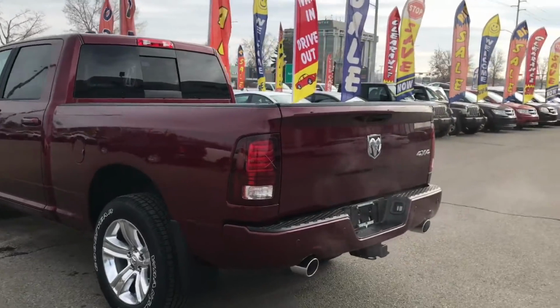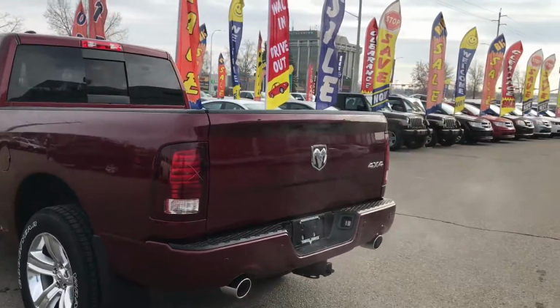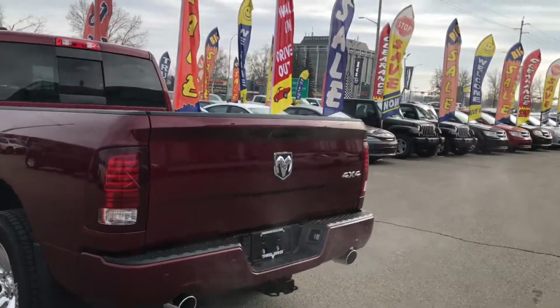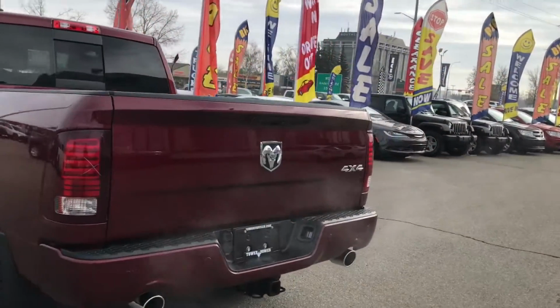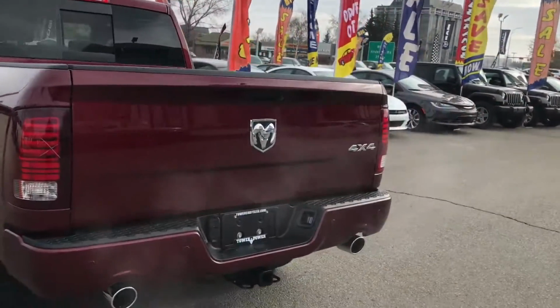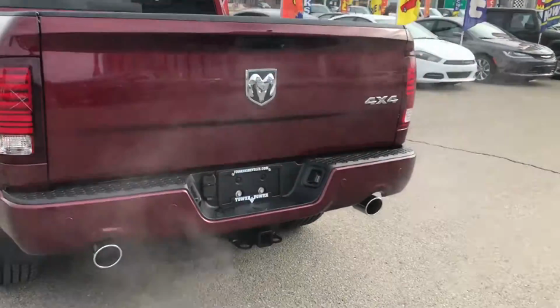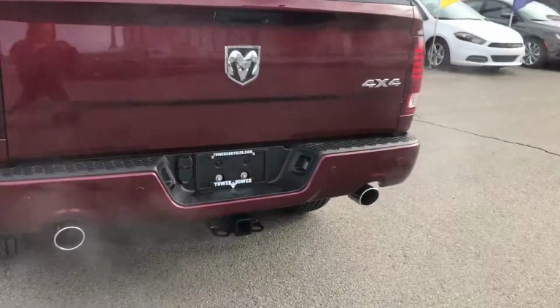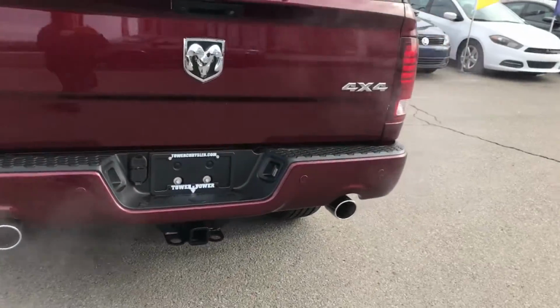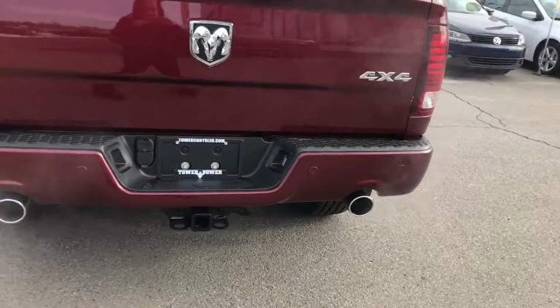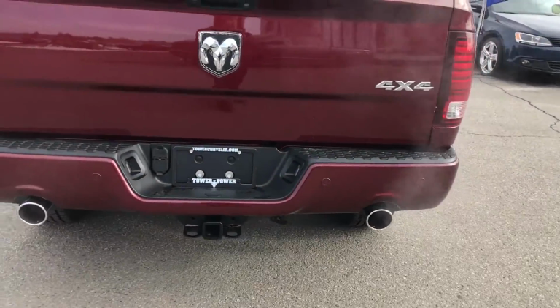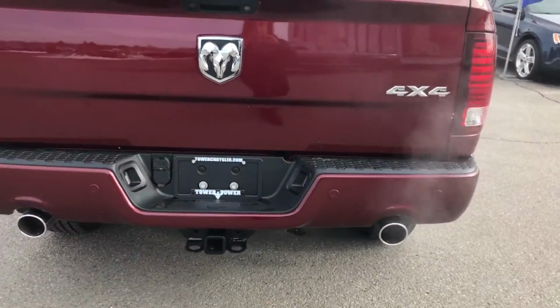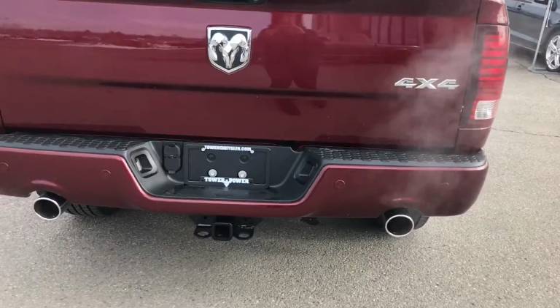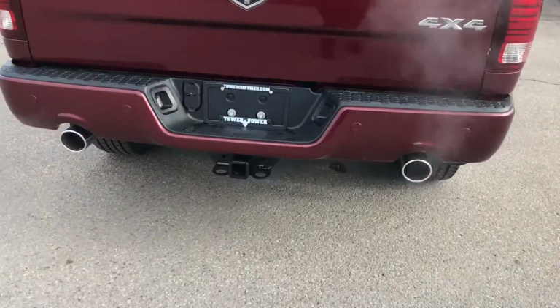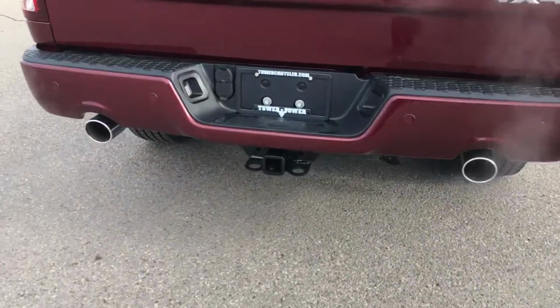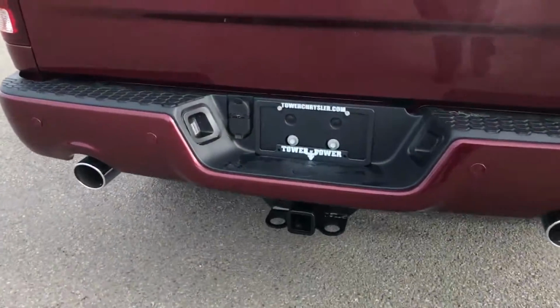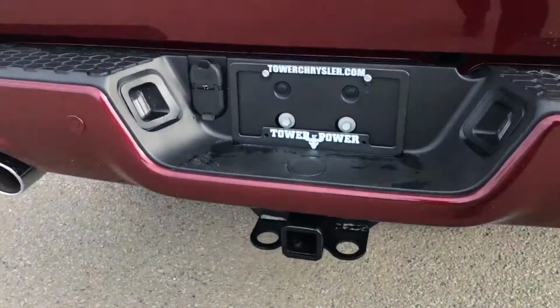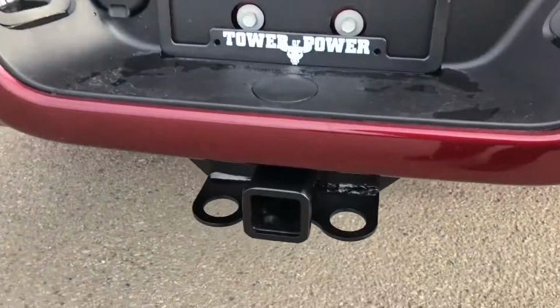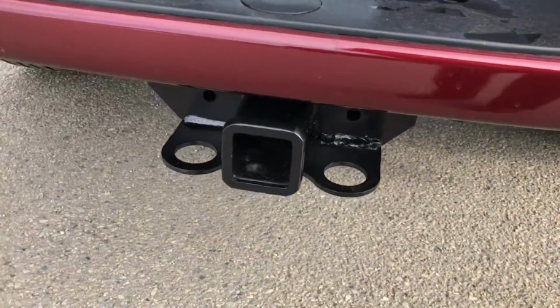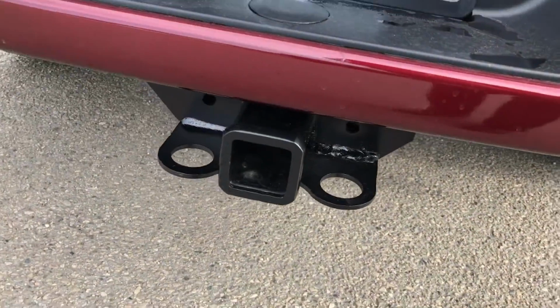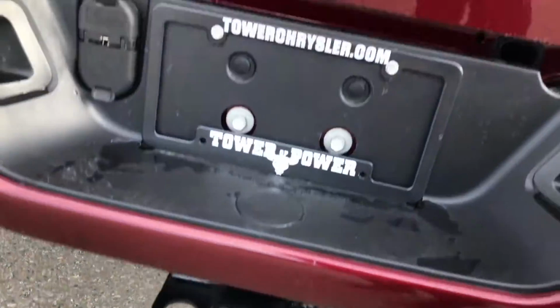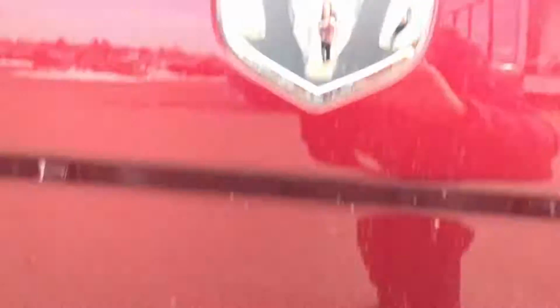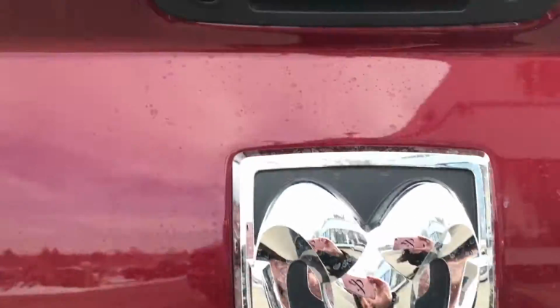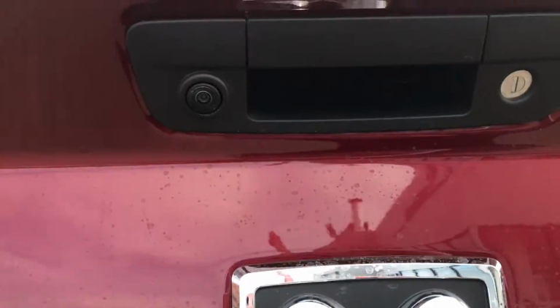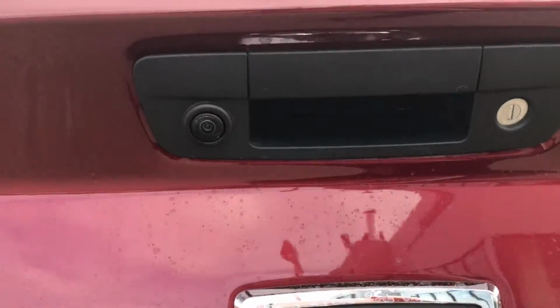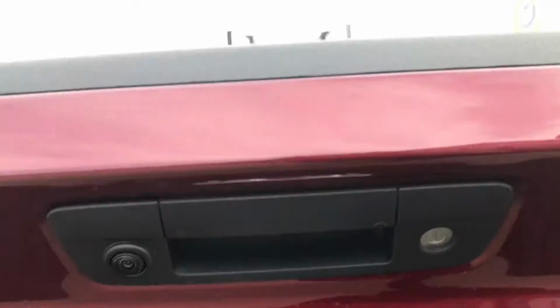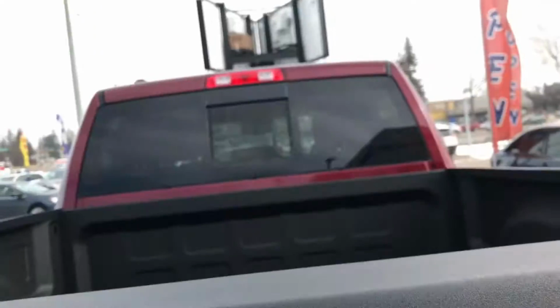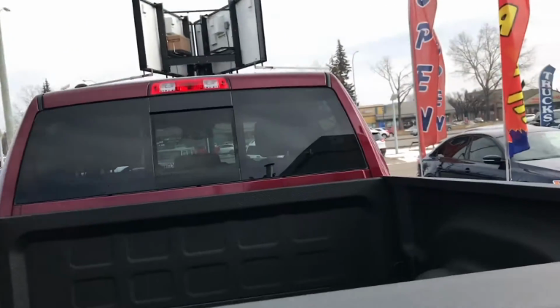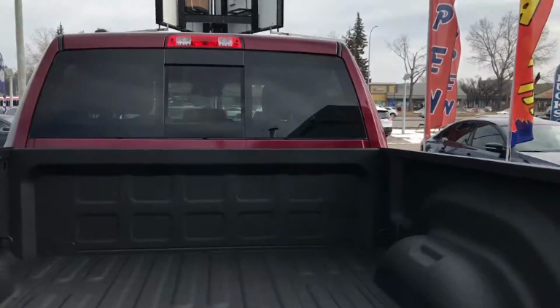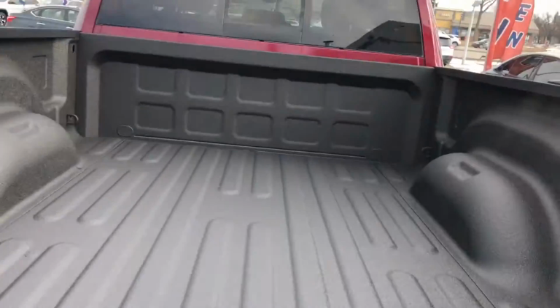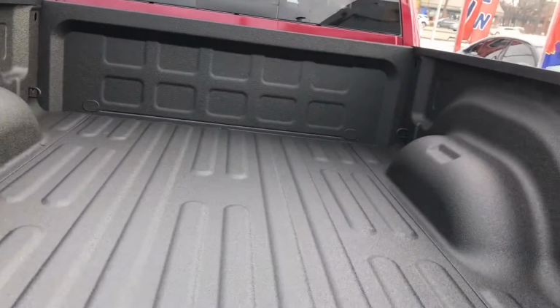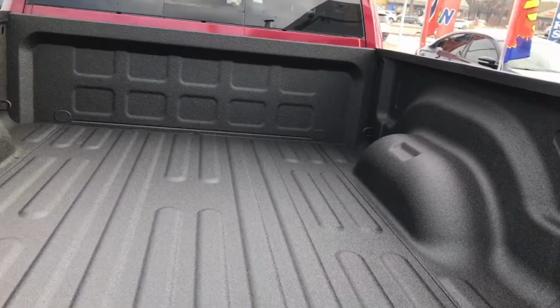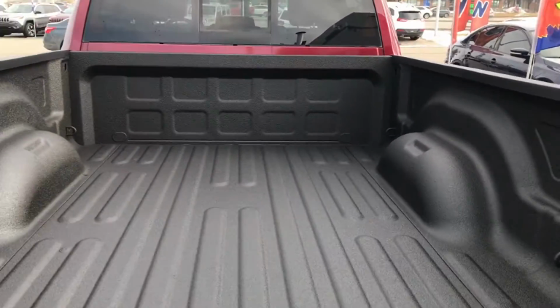As we come around to the back we'll see it has dual exhaust with chrome tips. We've got our trailer hitch there, and there is our backup camera. It also has a spray-in bed liner.